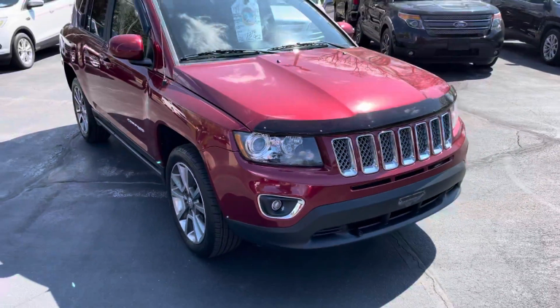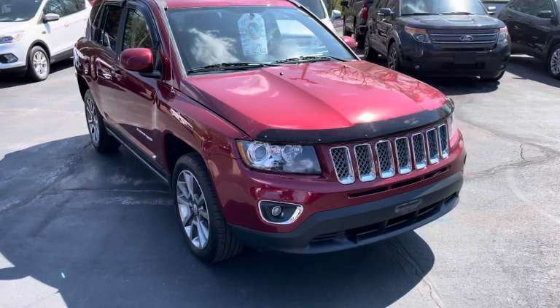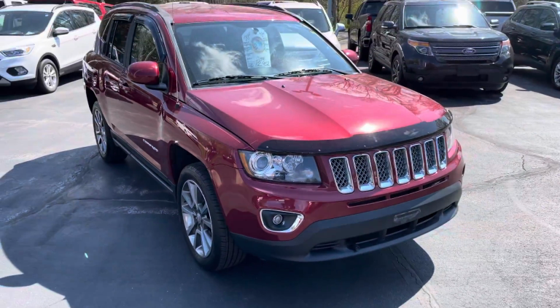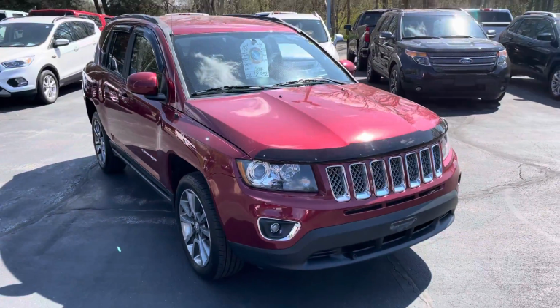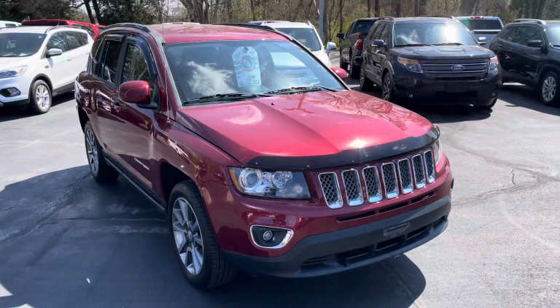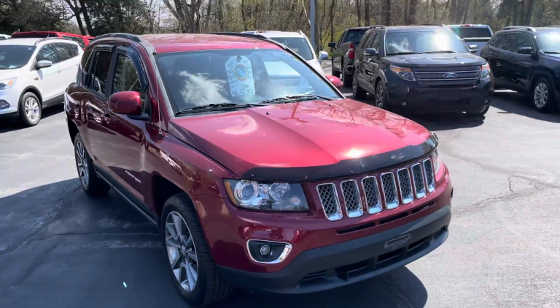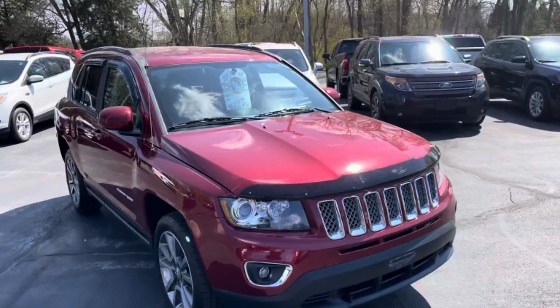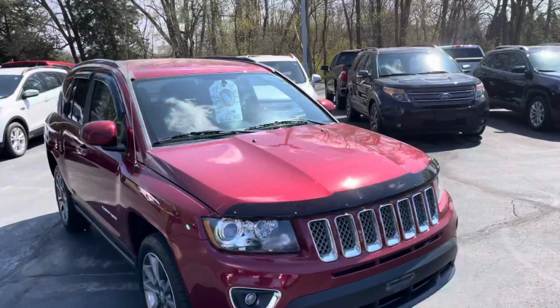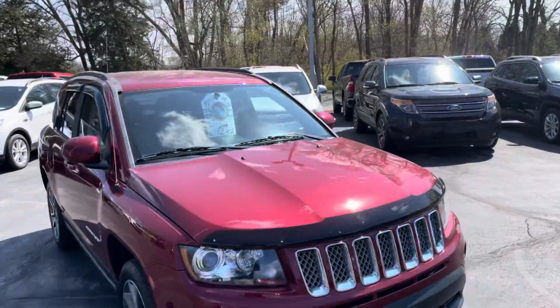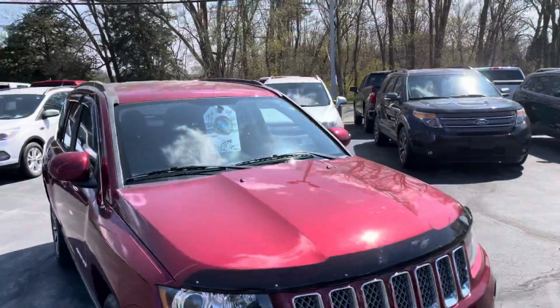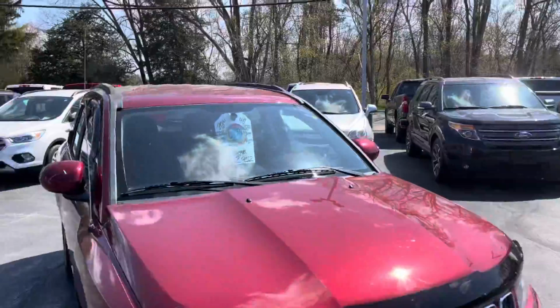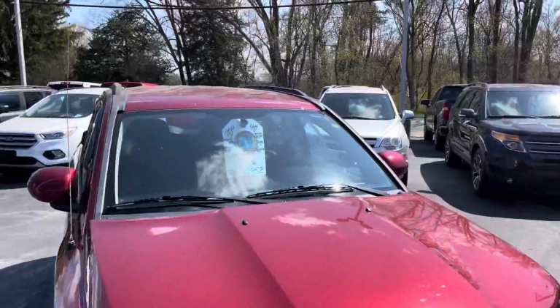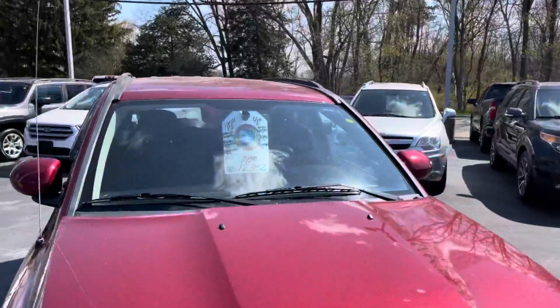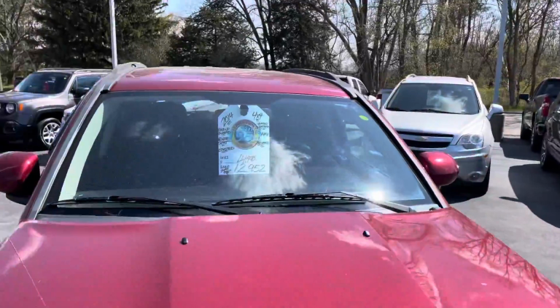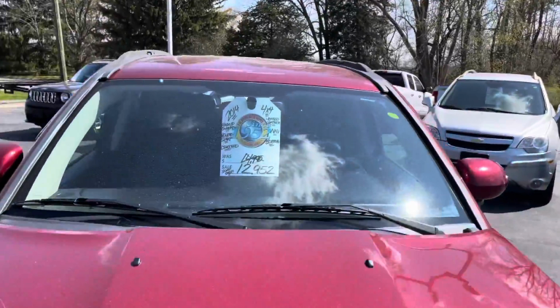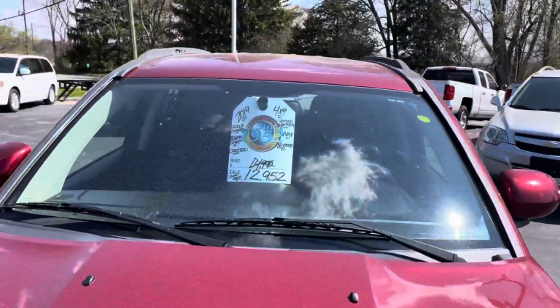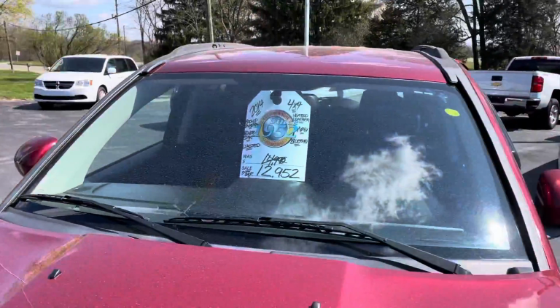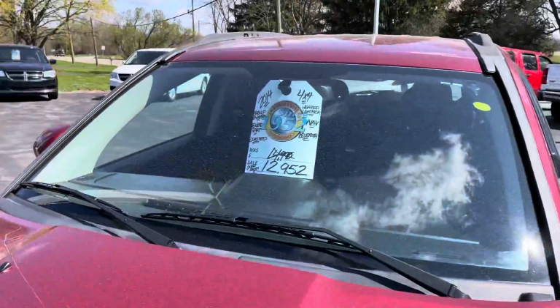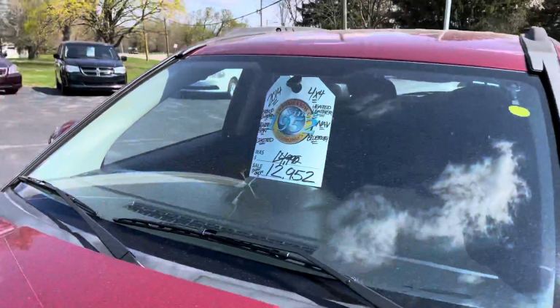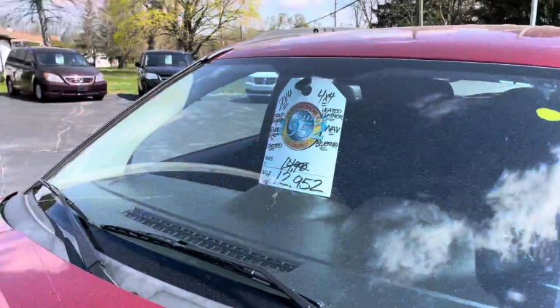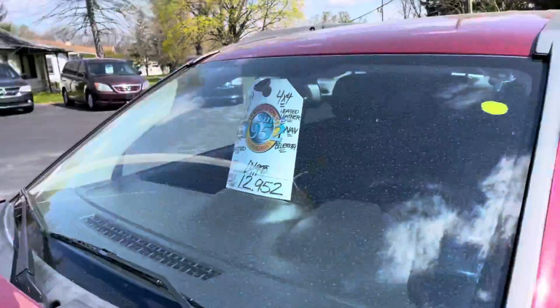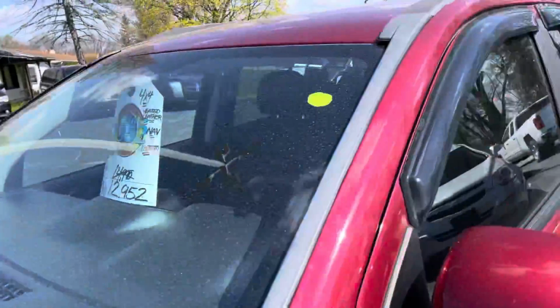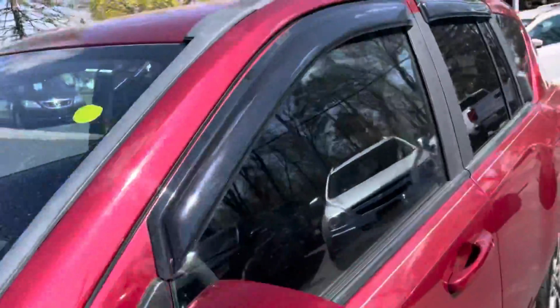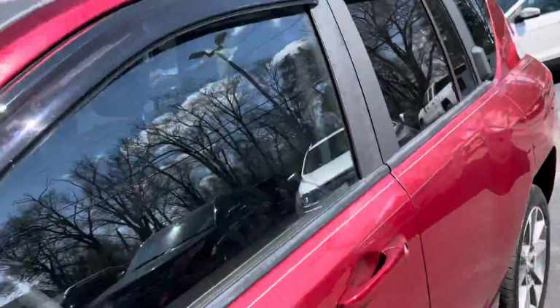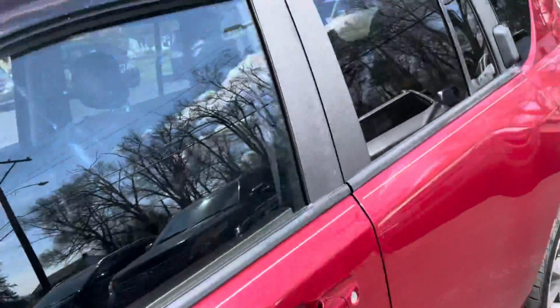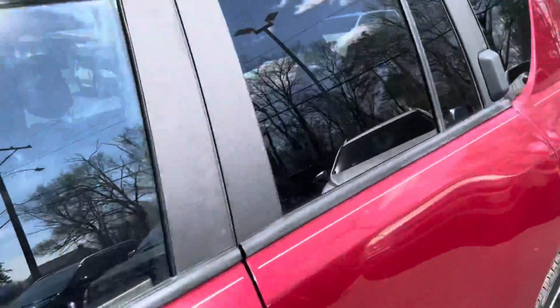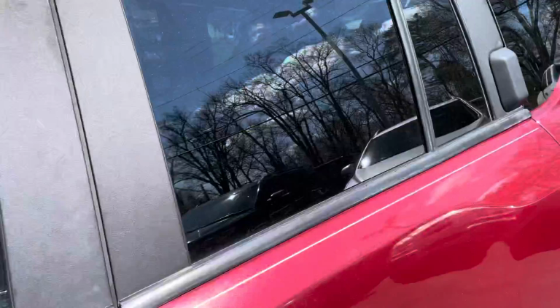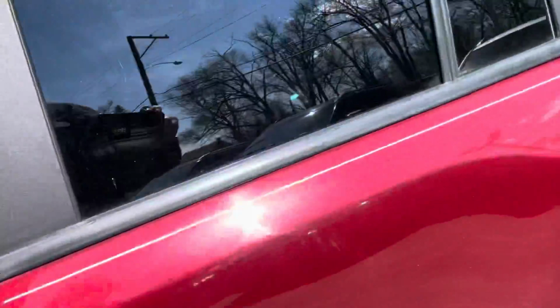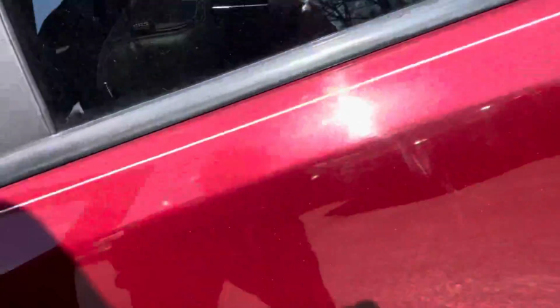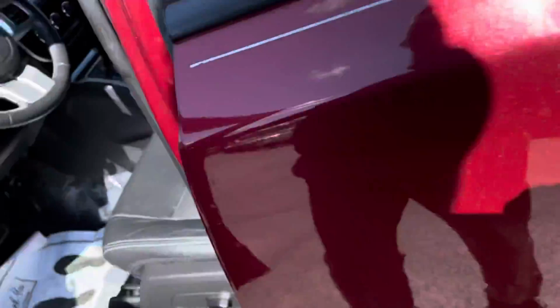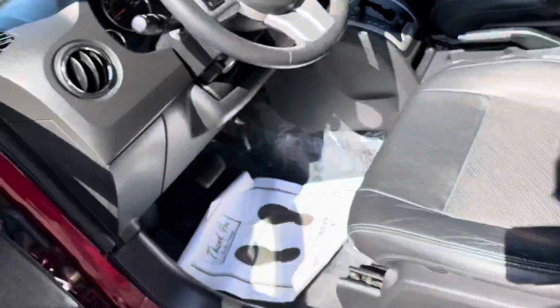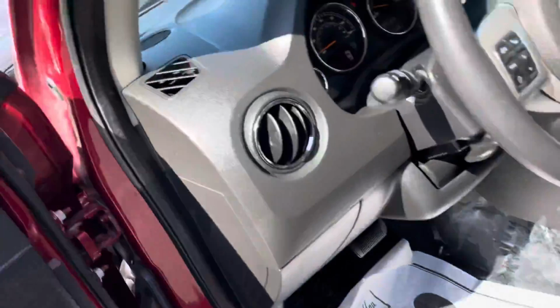Very nice vehicle. It's internet priced at only $12,952, with 77,000 miles. It does have navigation on it also.